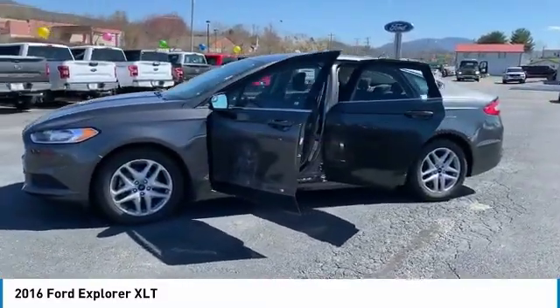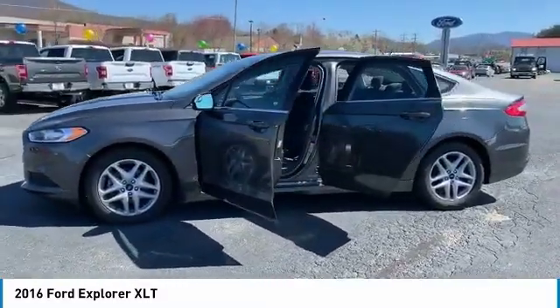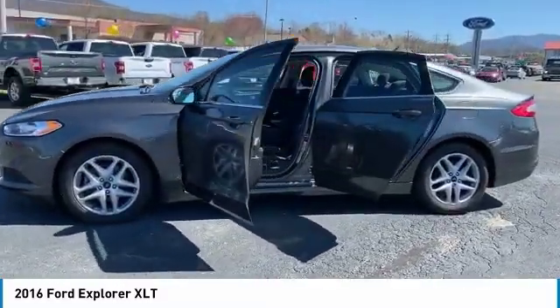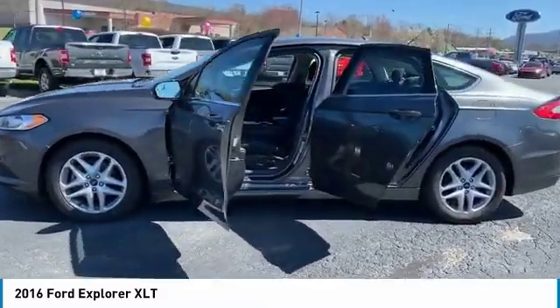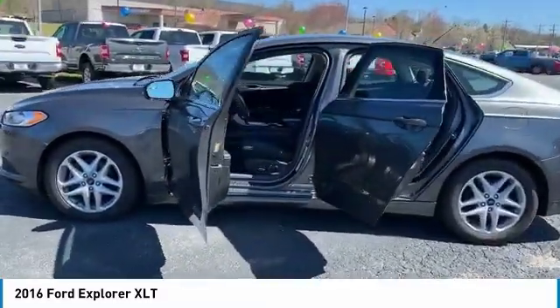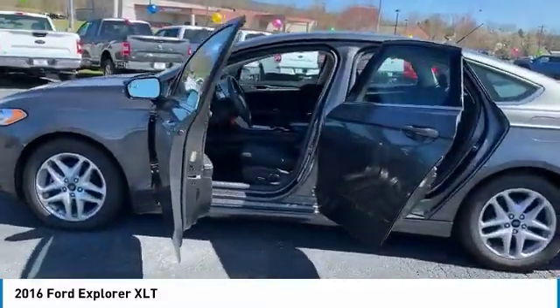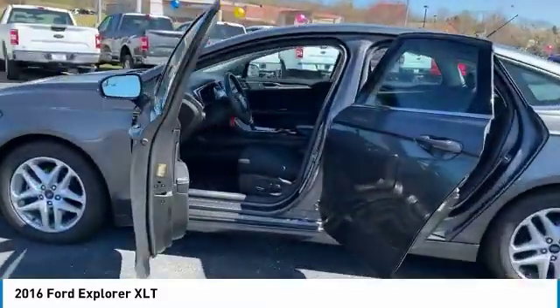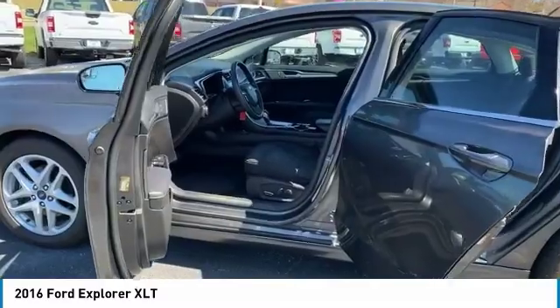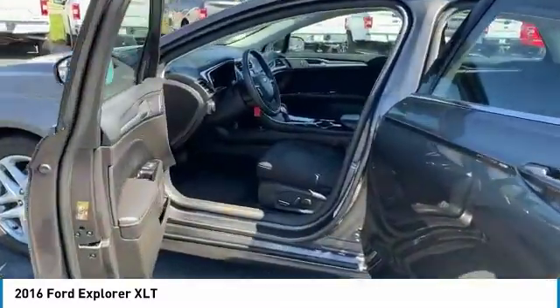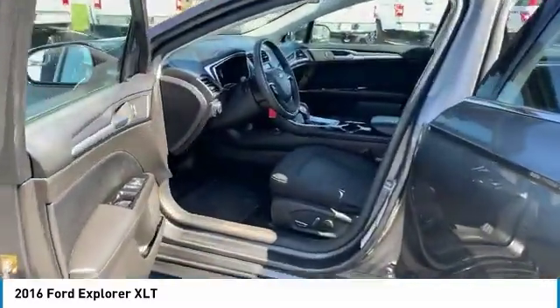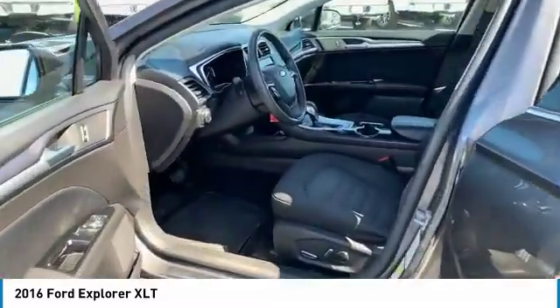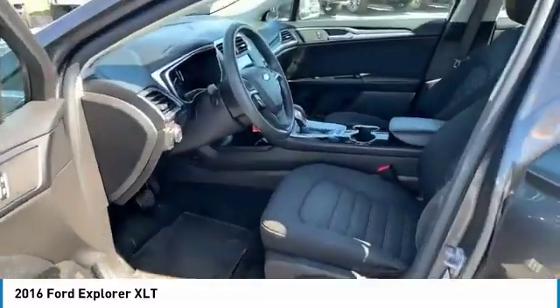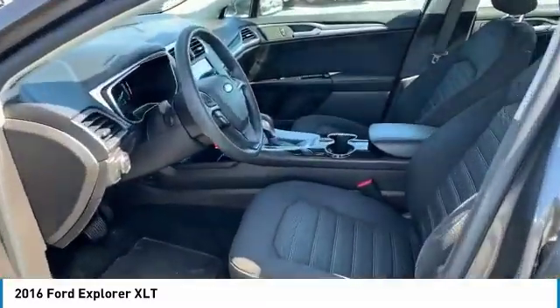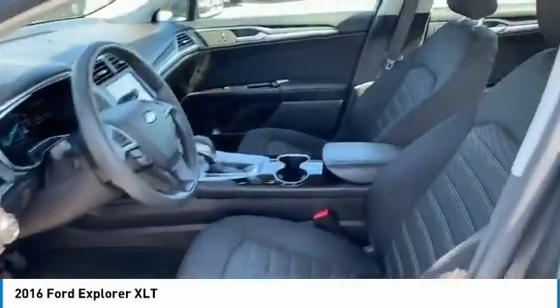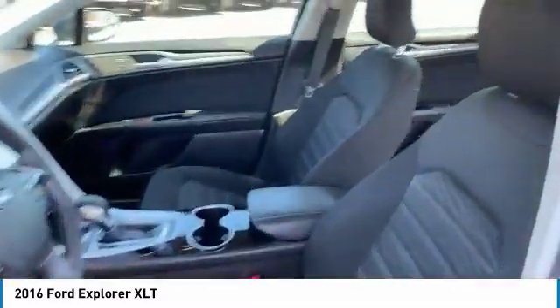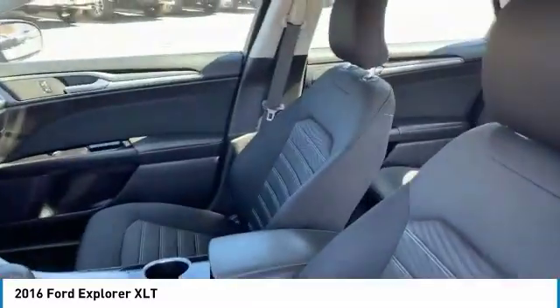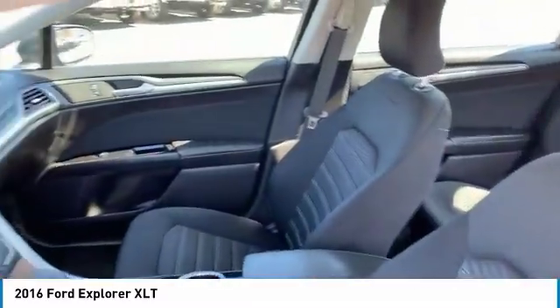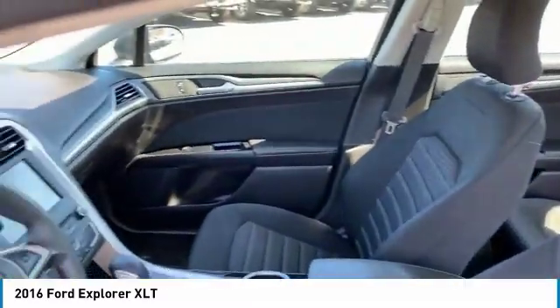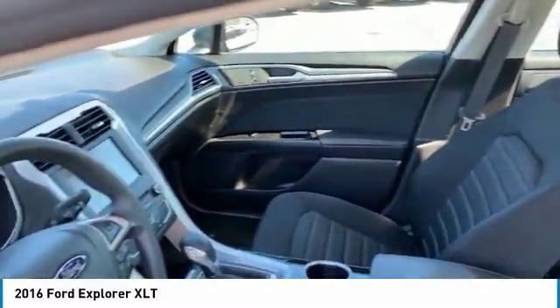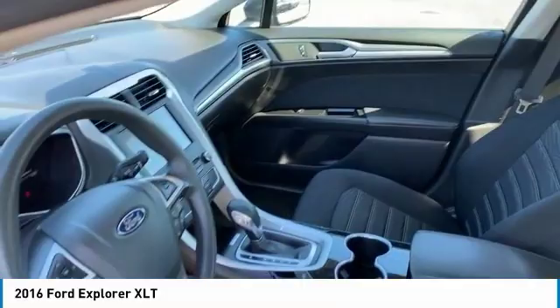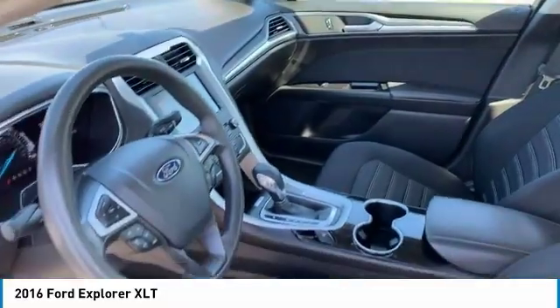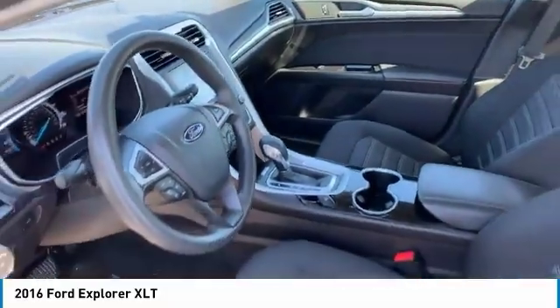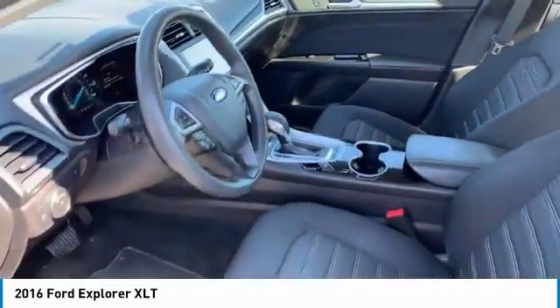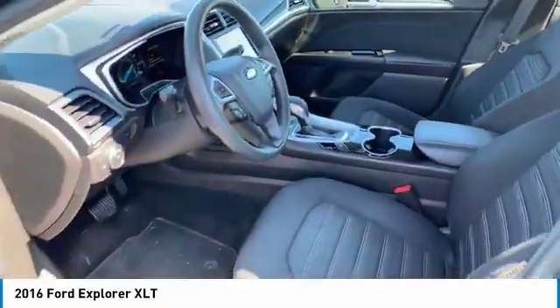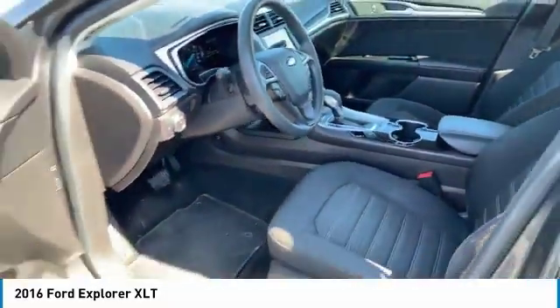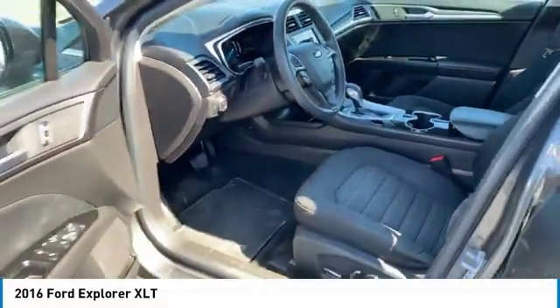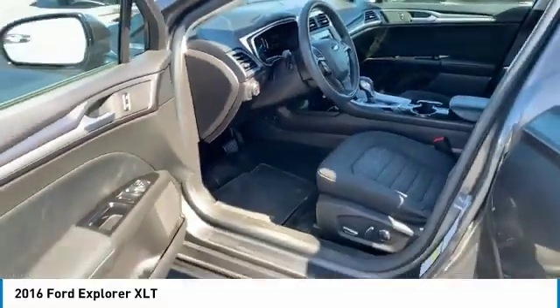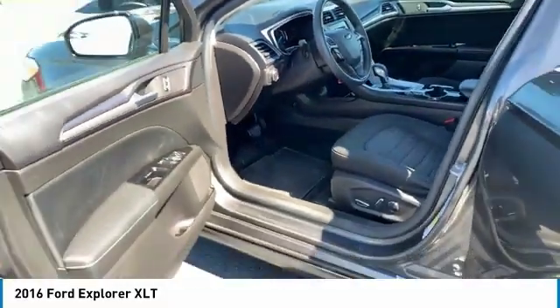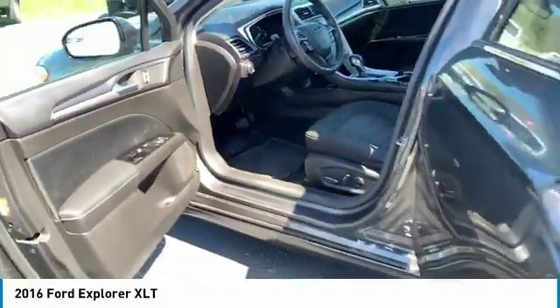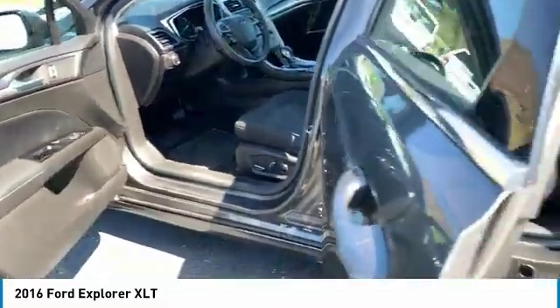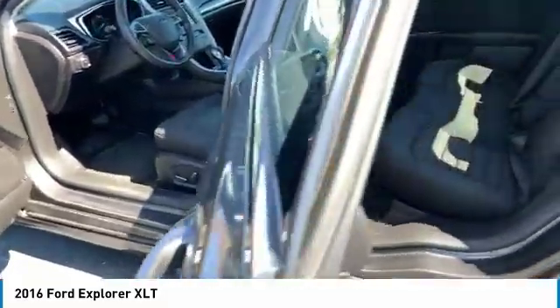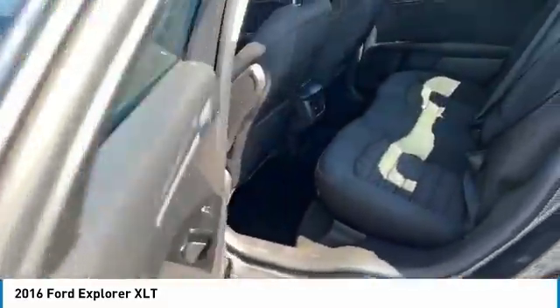Navigation system, power passenger seat, anti-lock braking system, traction control, backup camera, air conditioning, Bluetooth wireless data link for hands-free phone, power steering, cruise control, aluminum wheels.